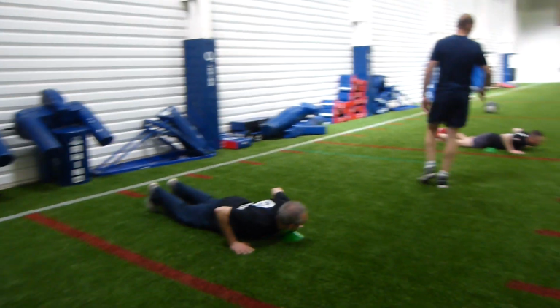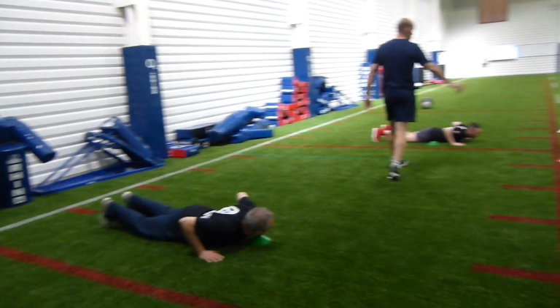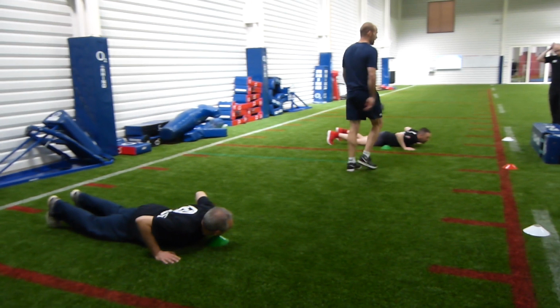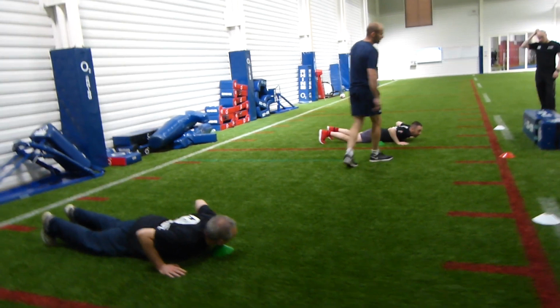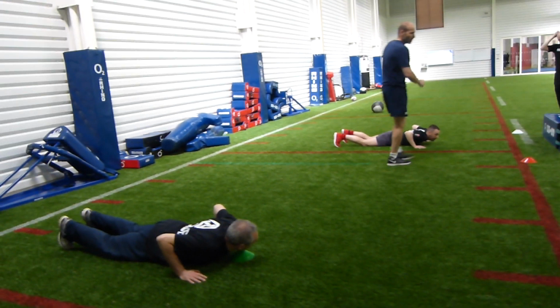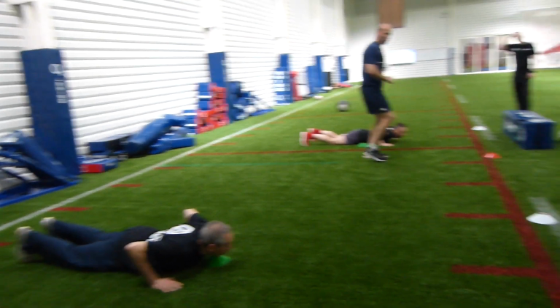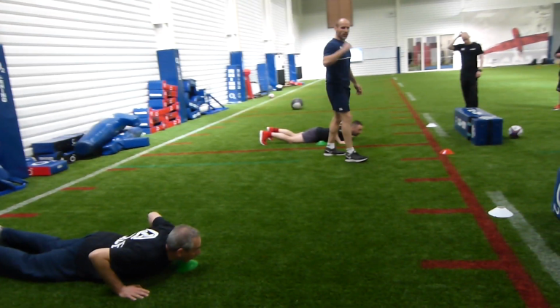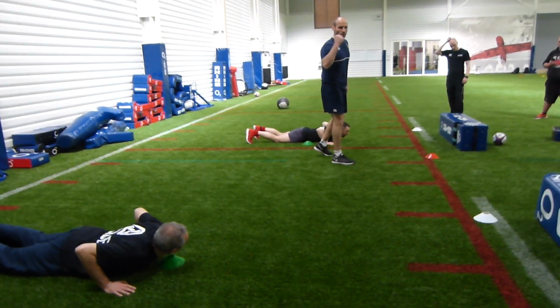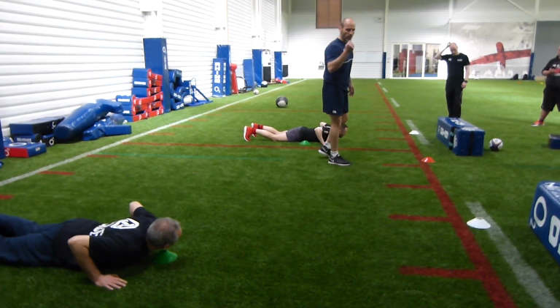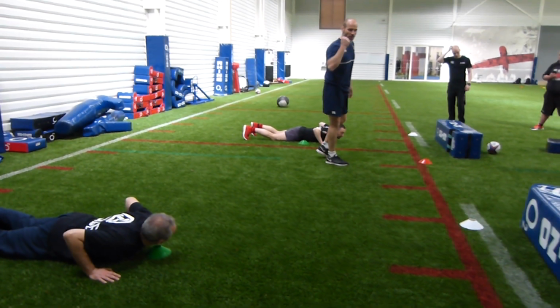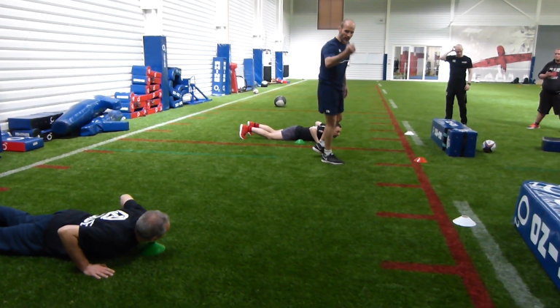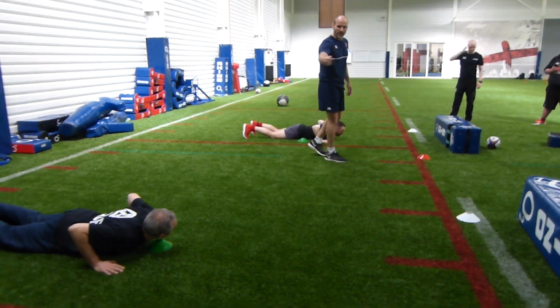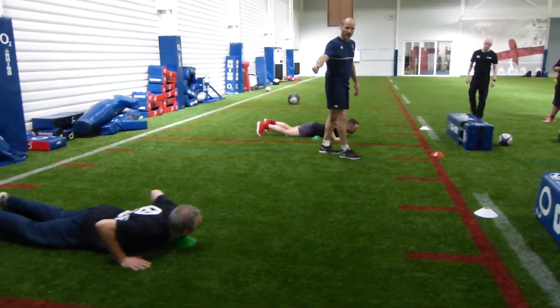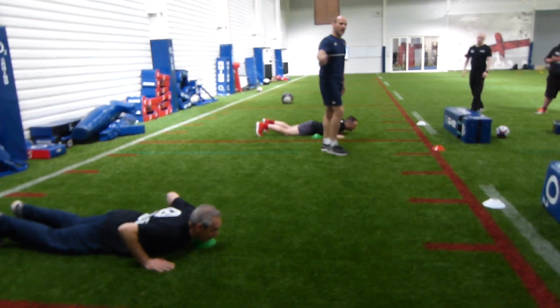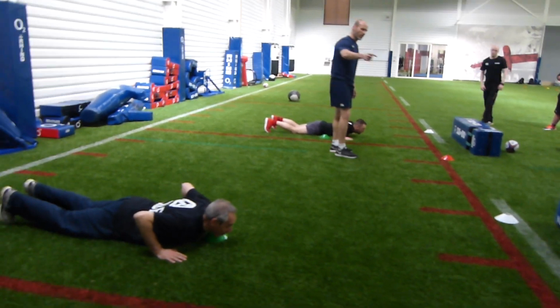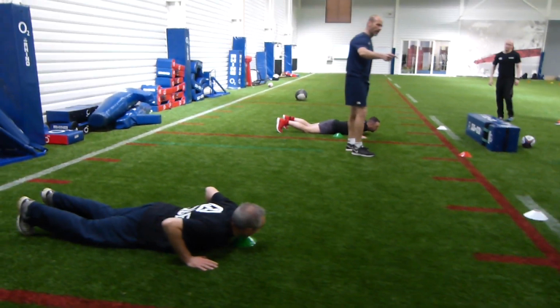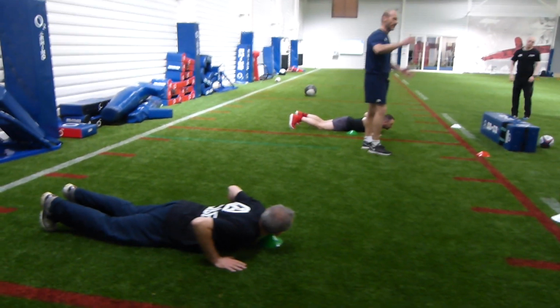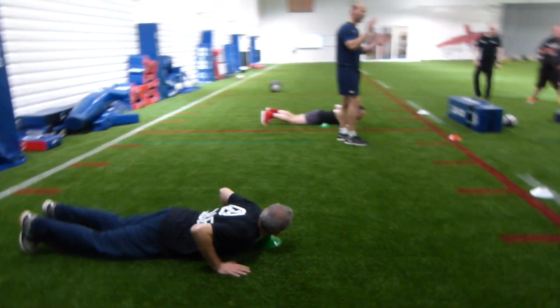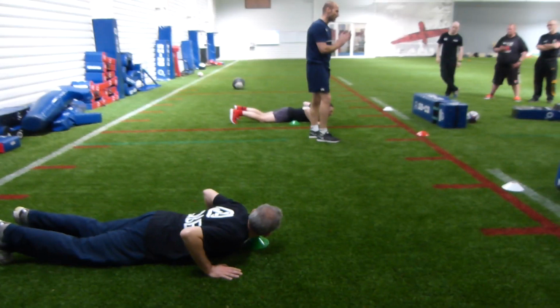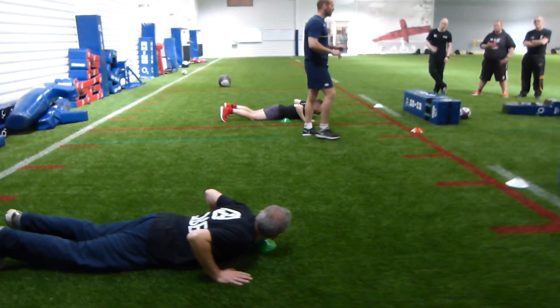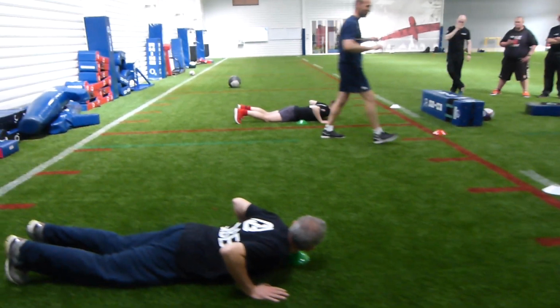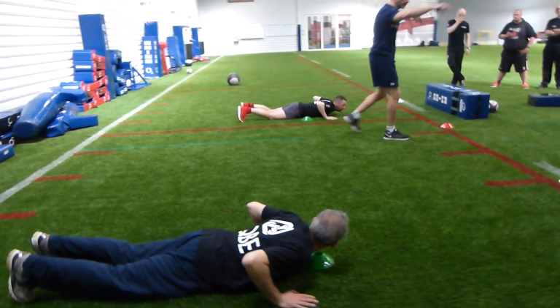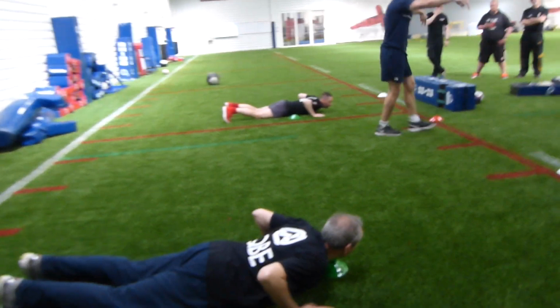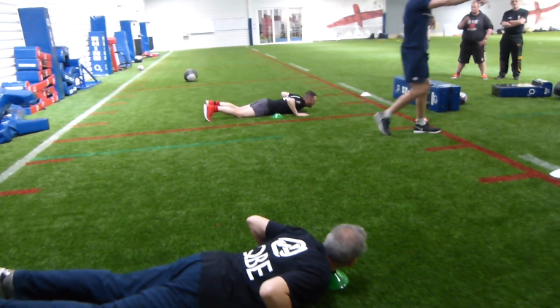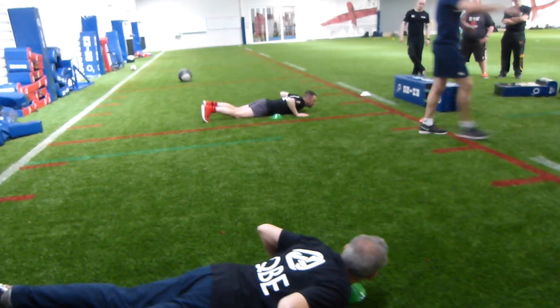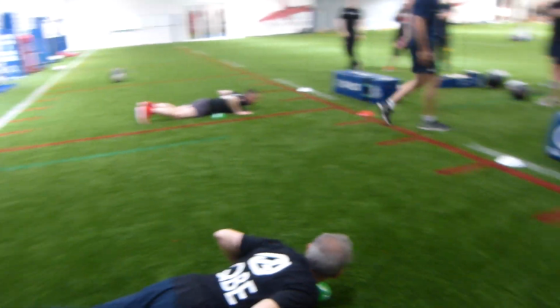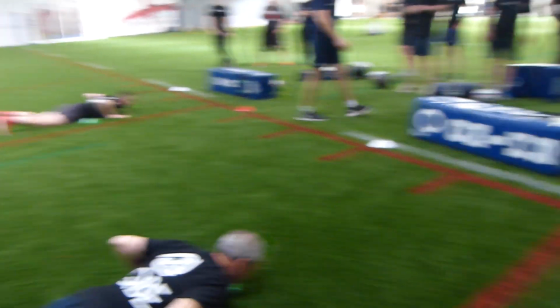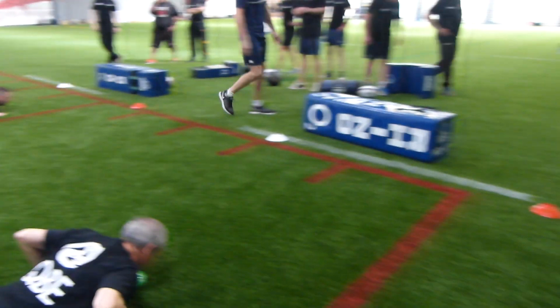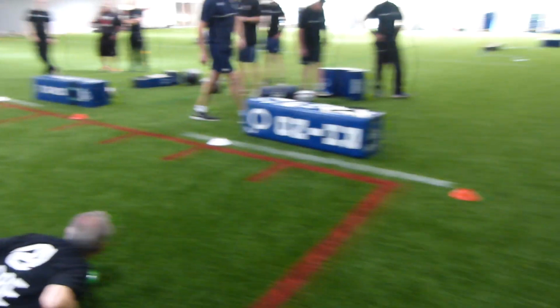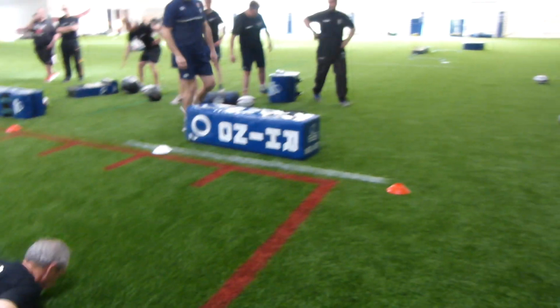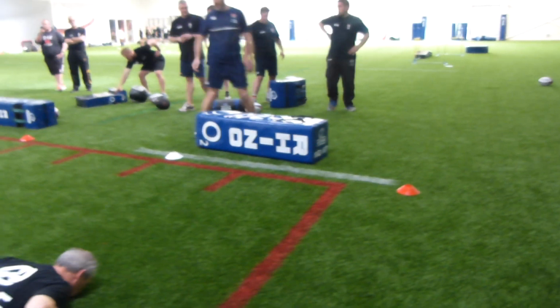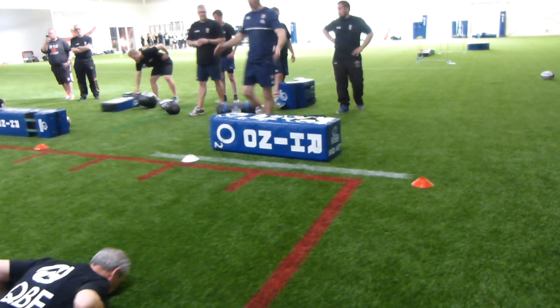We'll call two colours. You go to whatever colour I call first, then you come back to green, then the other colour, then on the play you go and steal the ball. Happy enough? Okay, let's go!